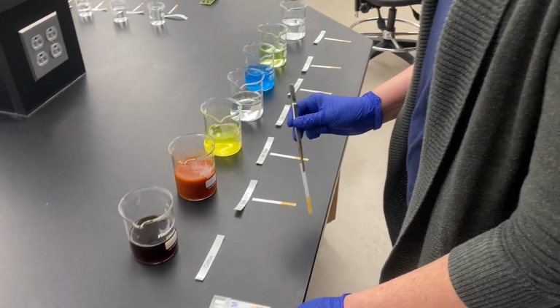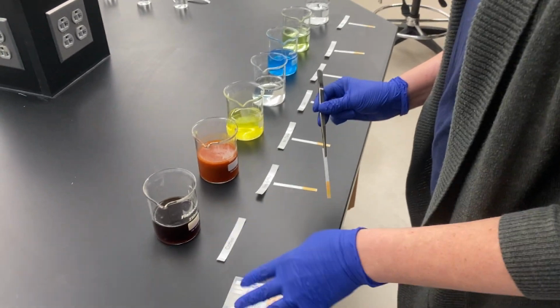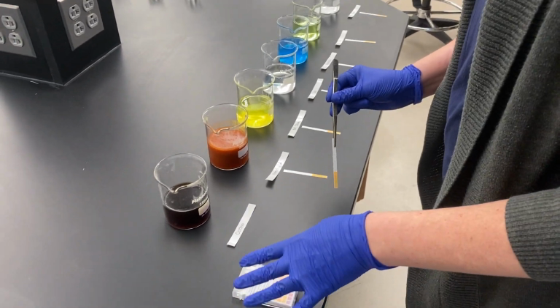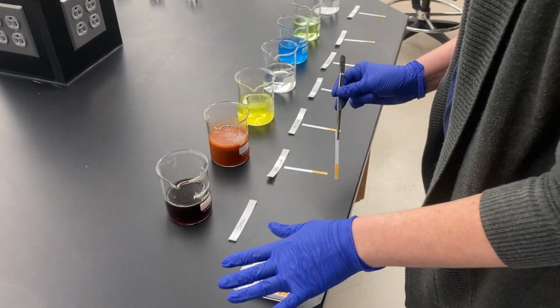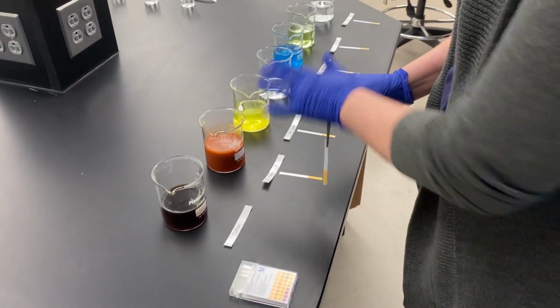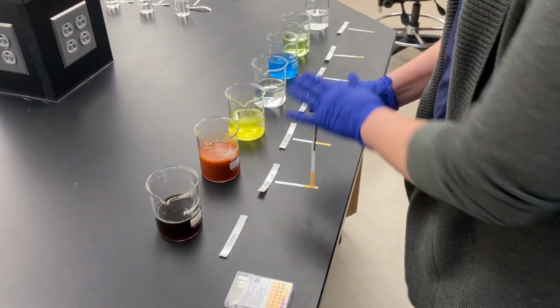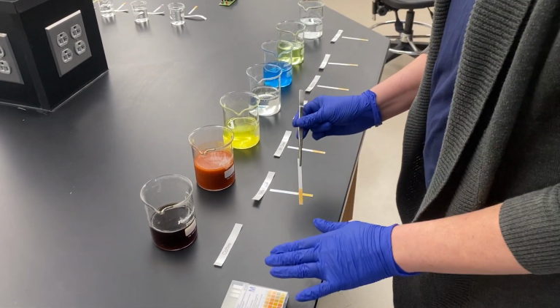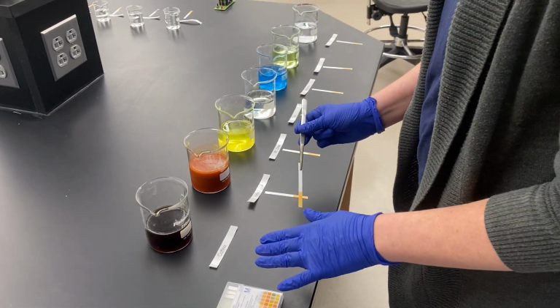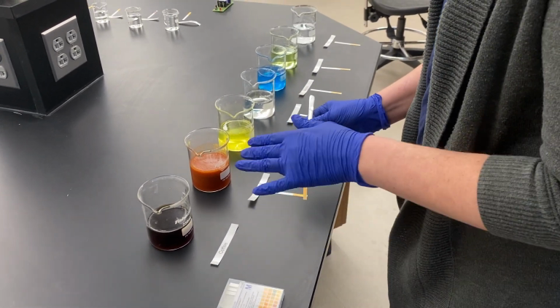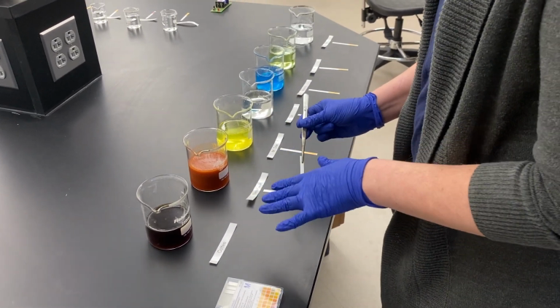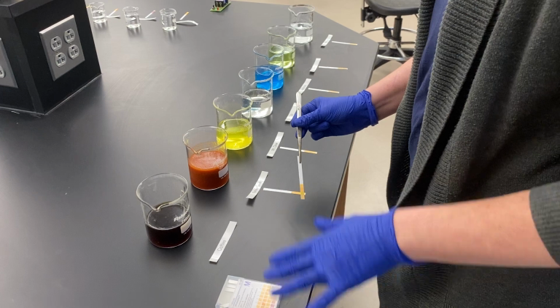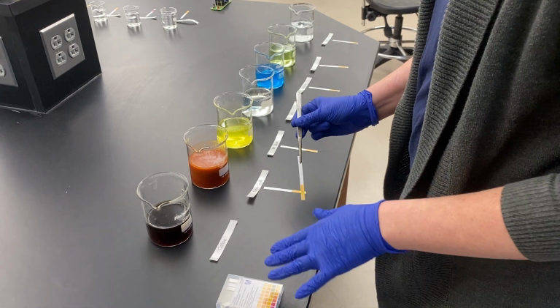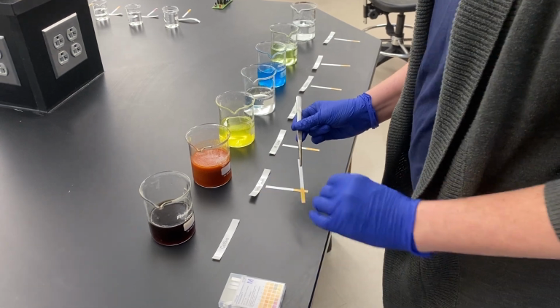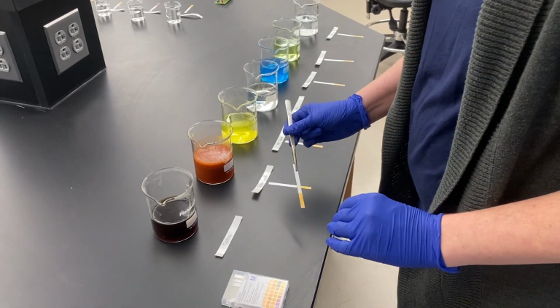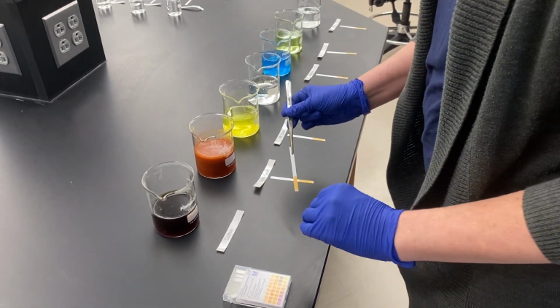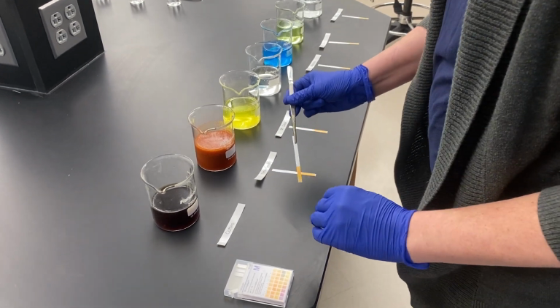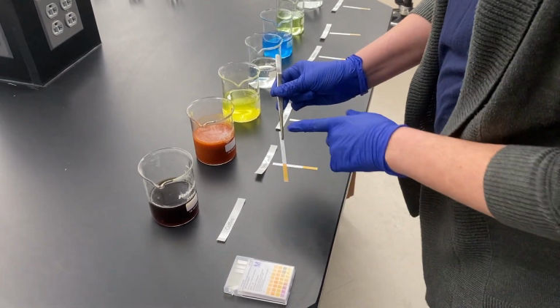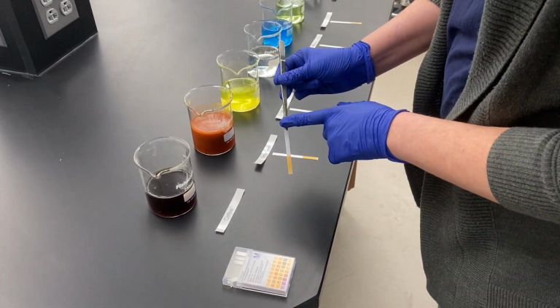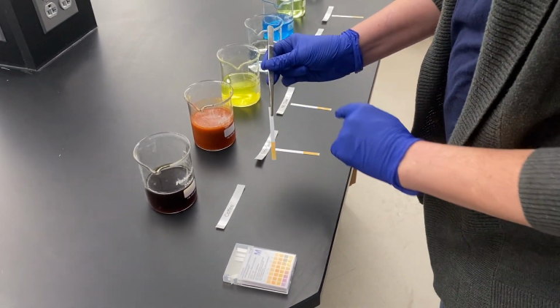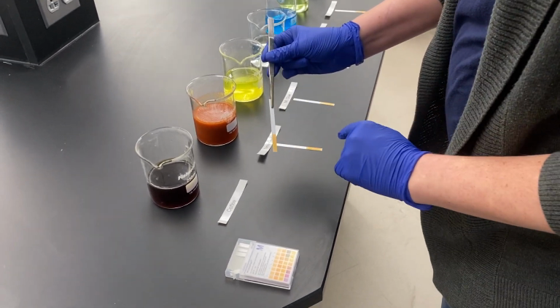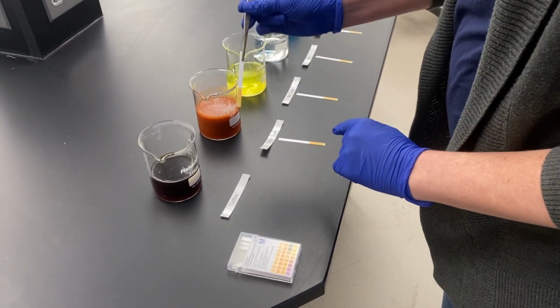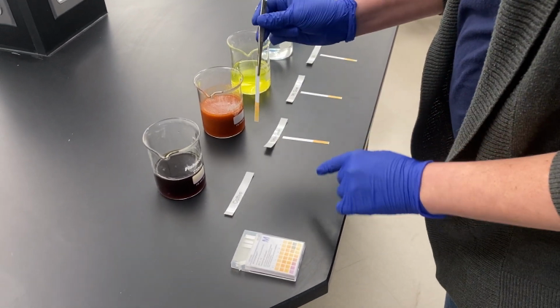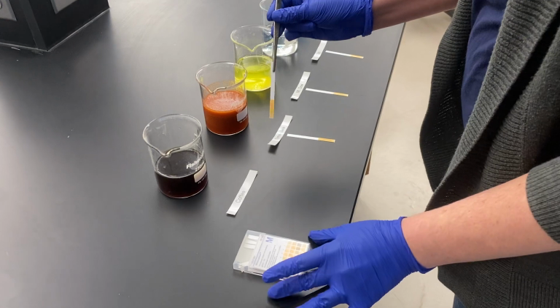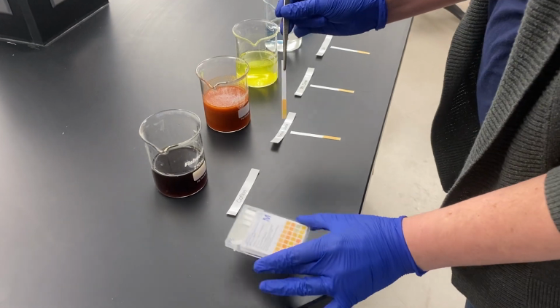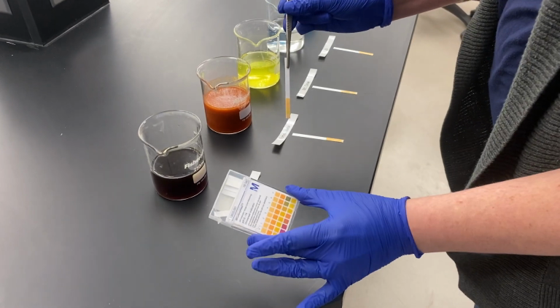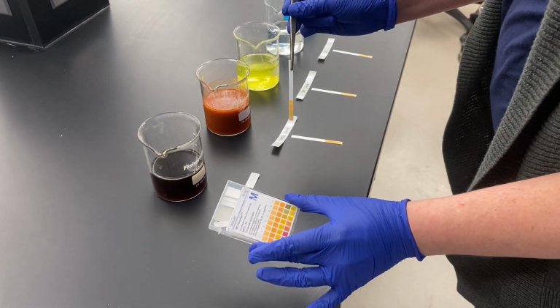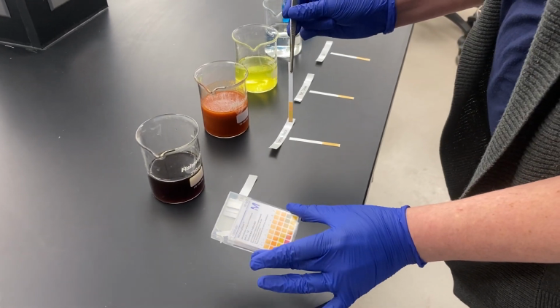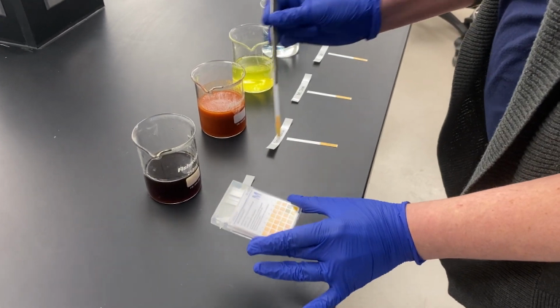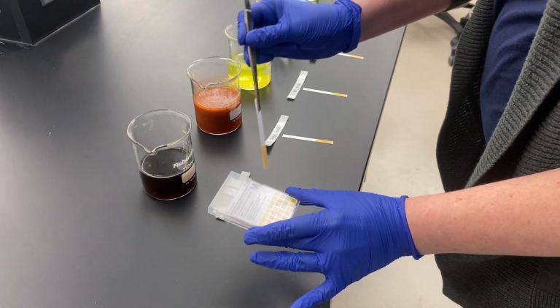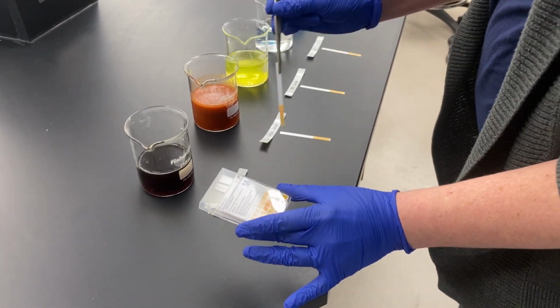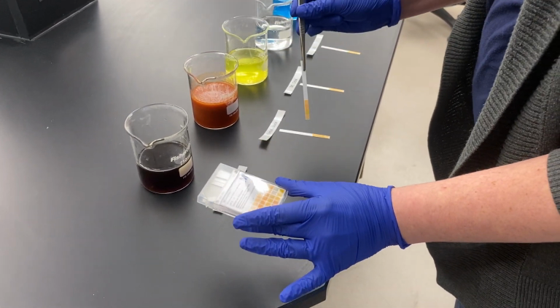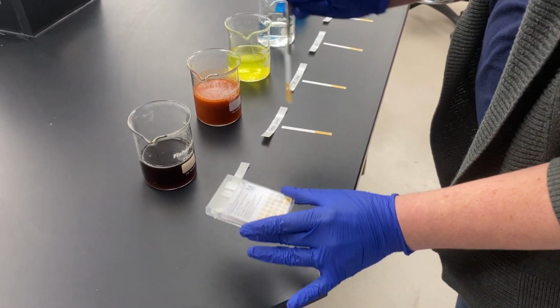In this video we are going to test a wide range of different solutions that you could have at home and see what their pH is. I have a pH strip that I'm going to stick into each solution and a pH indicator range to compare it to.